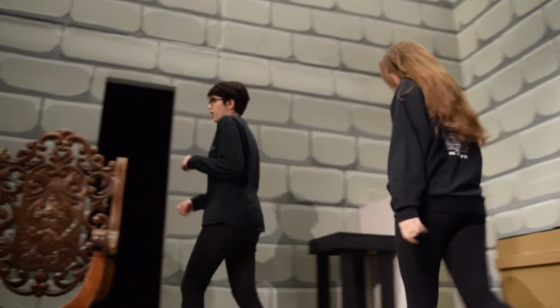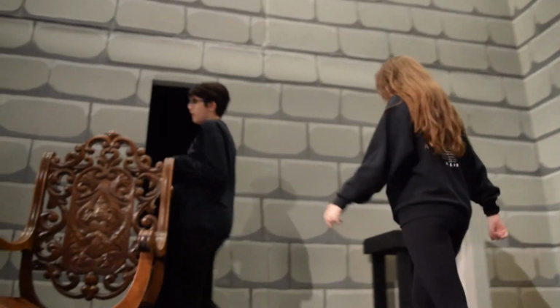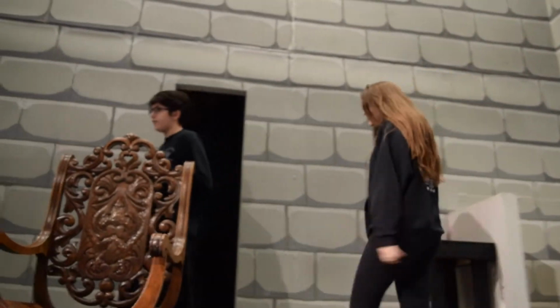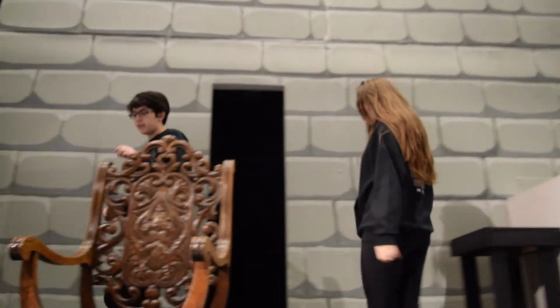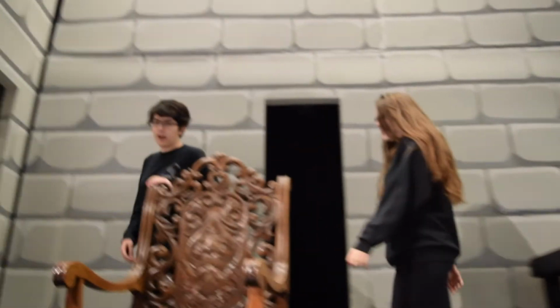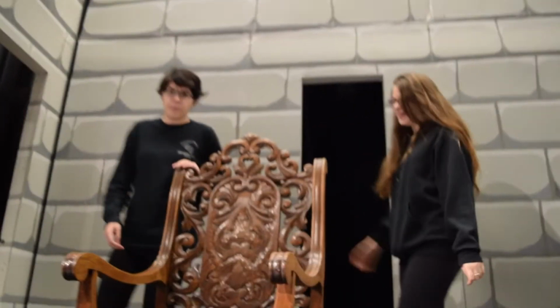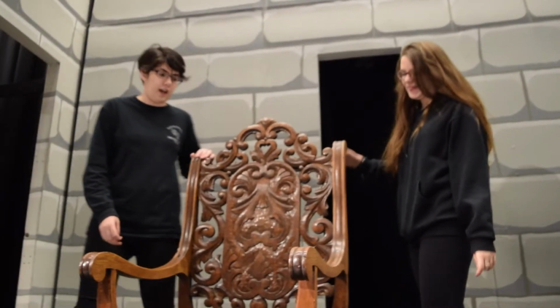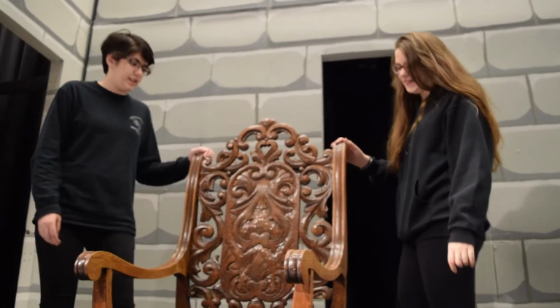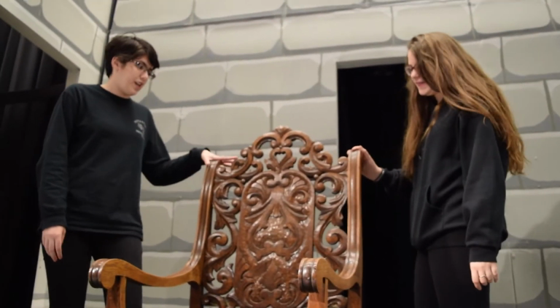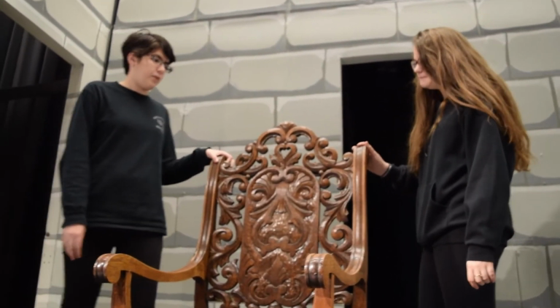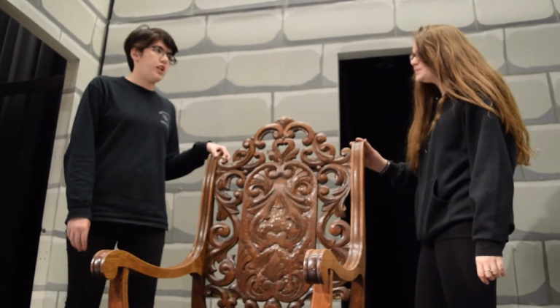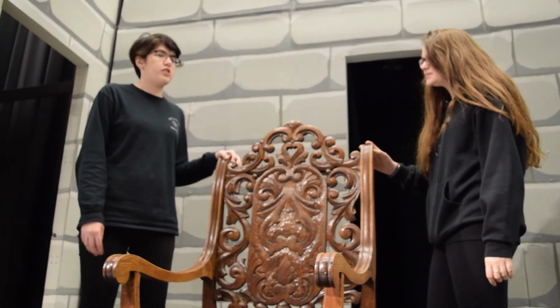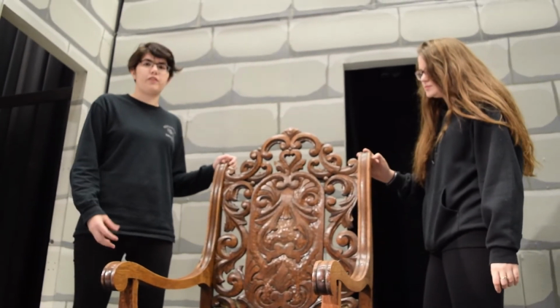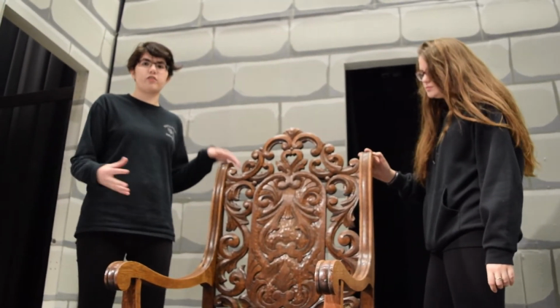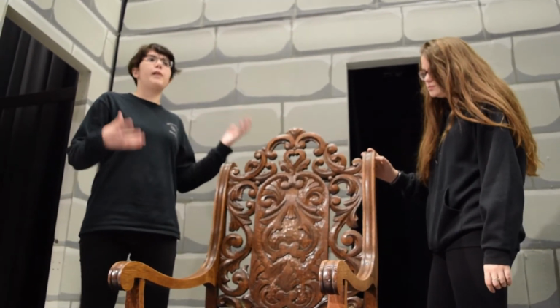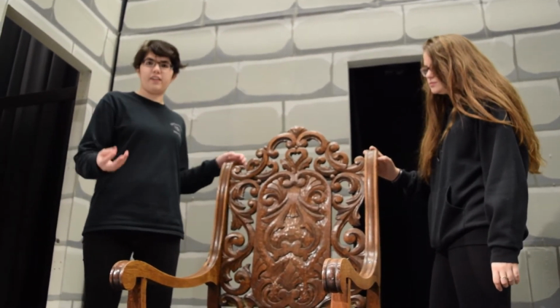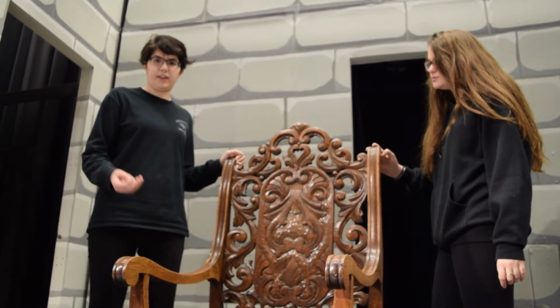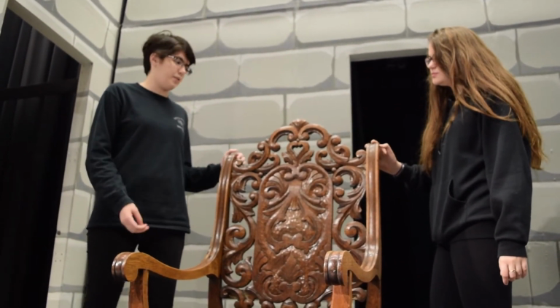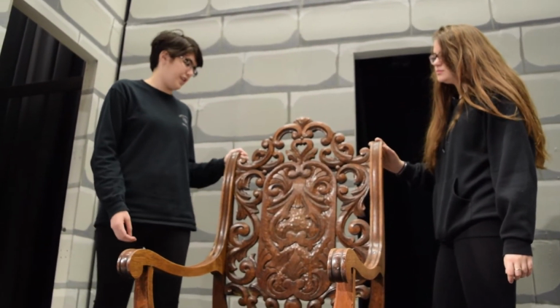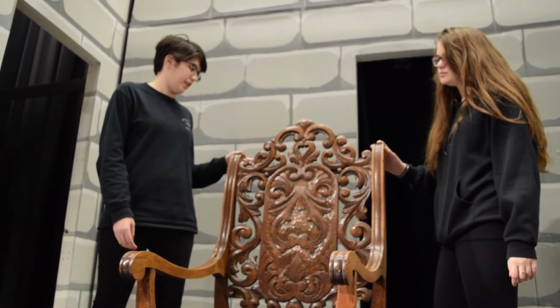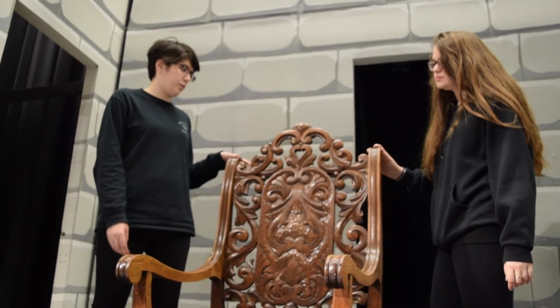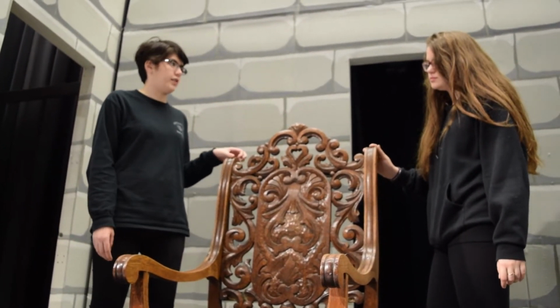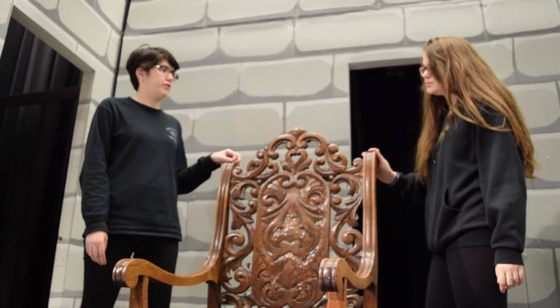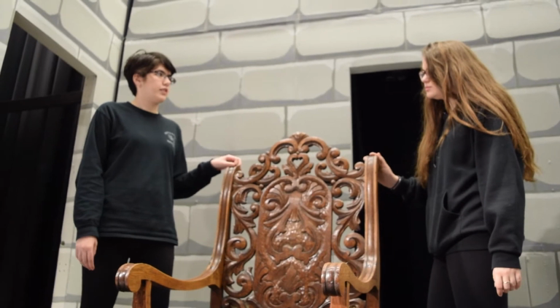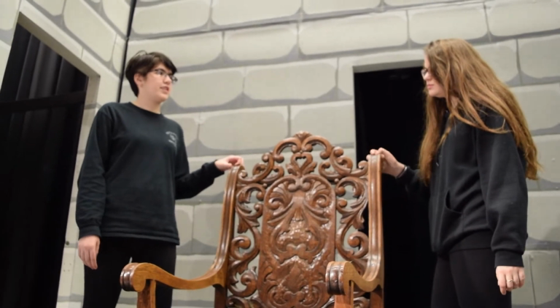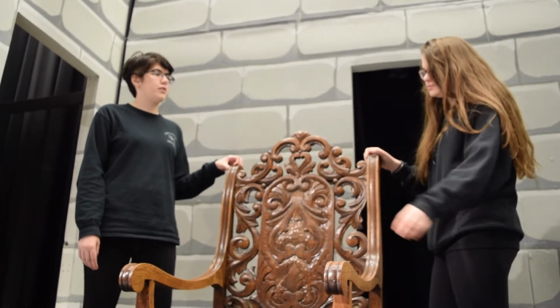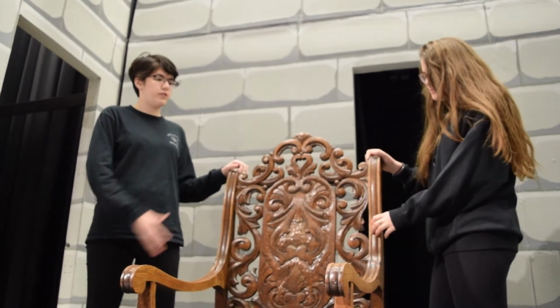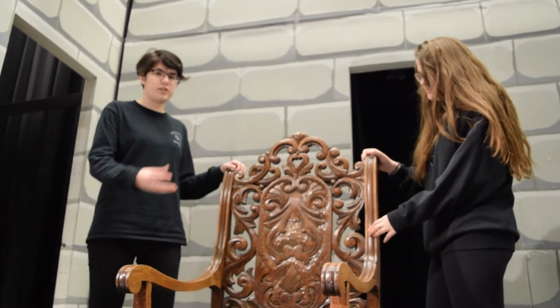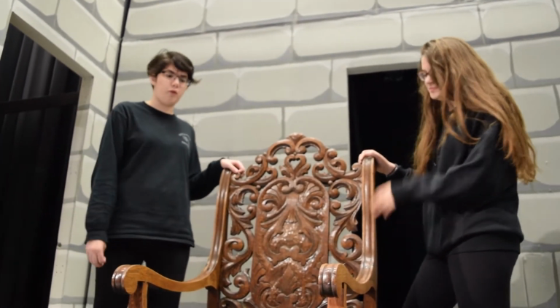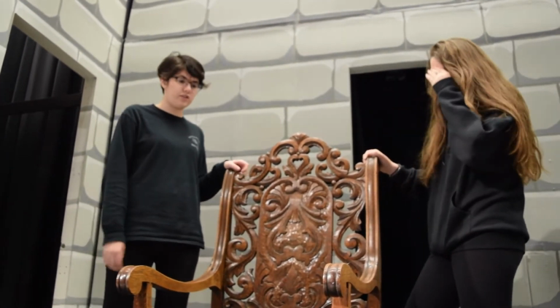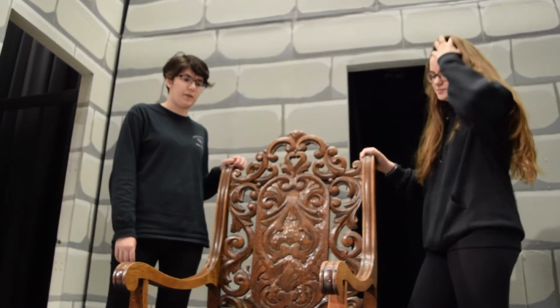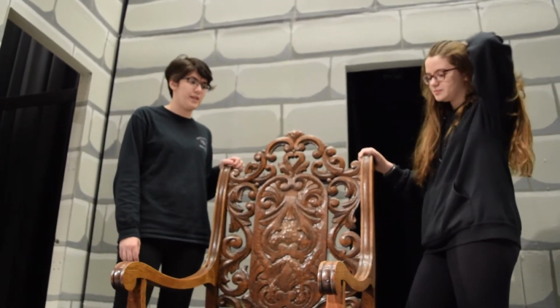Over here we have the Beast's chair. It's a very intricate wooden chair to show sort of the regal manner and the fact that he's the prince — sort of what he would have used before transforming into the Beast.